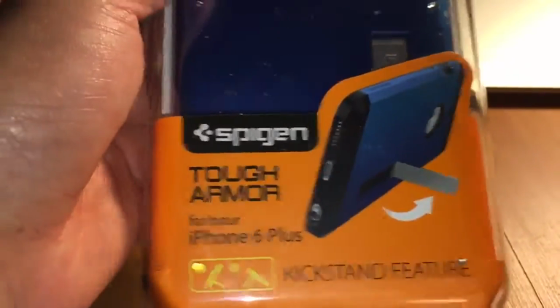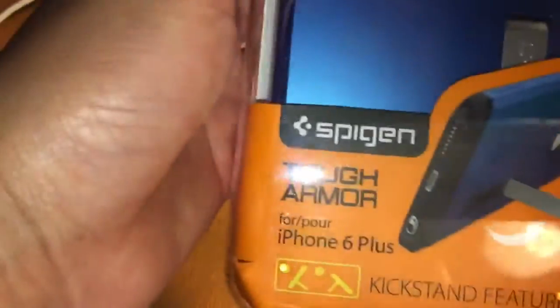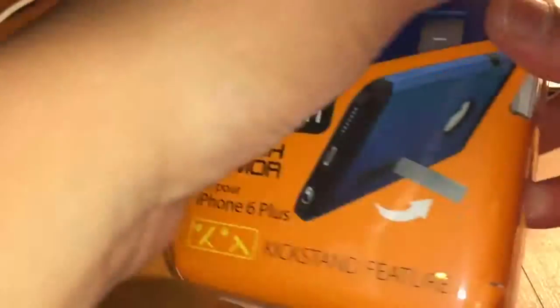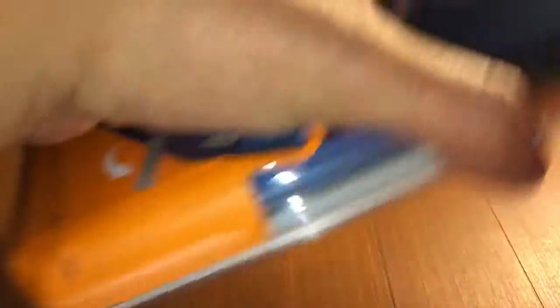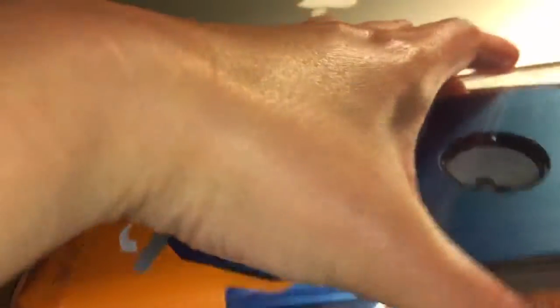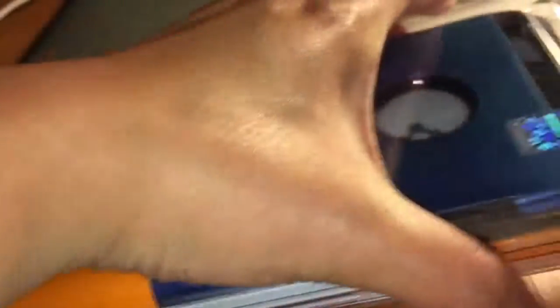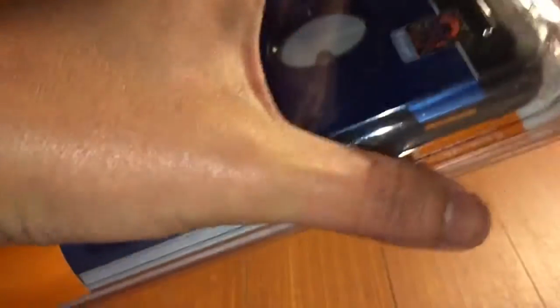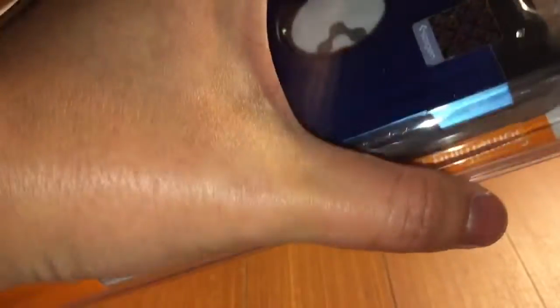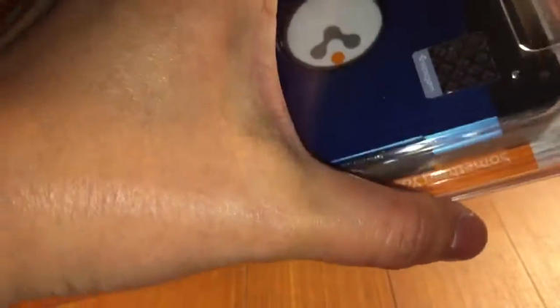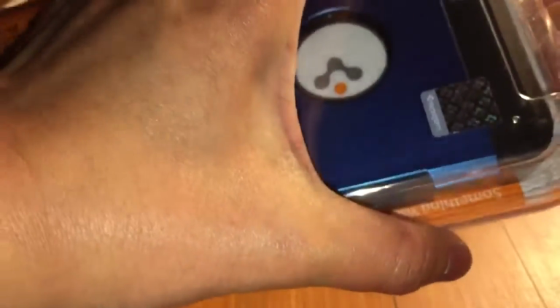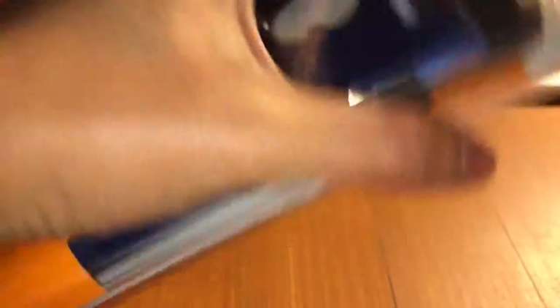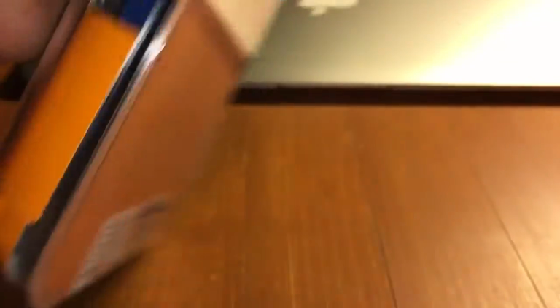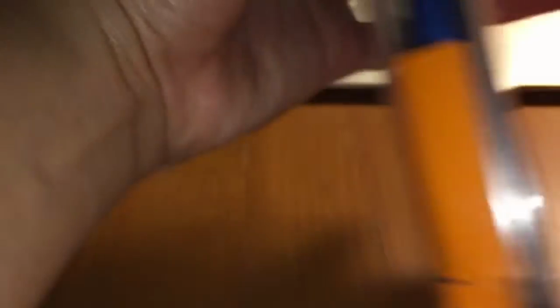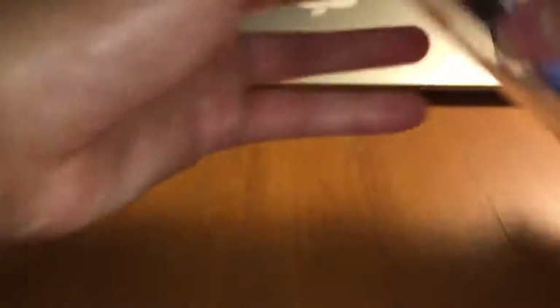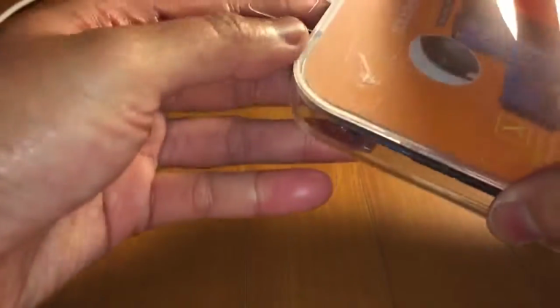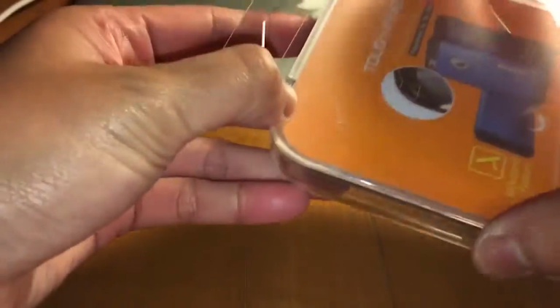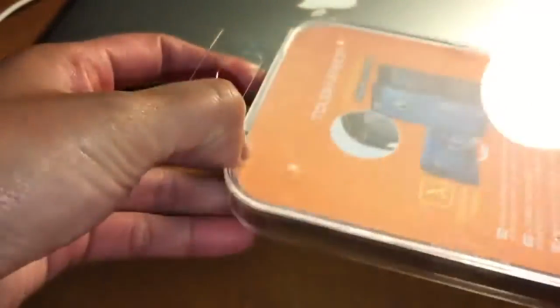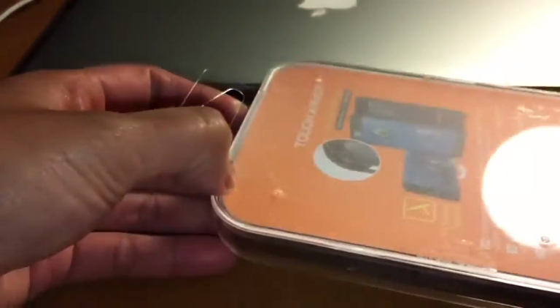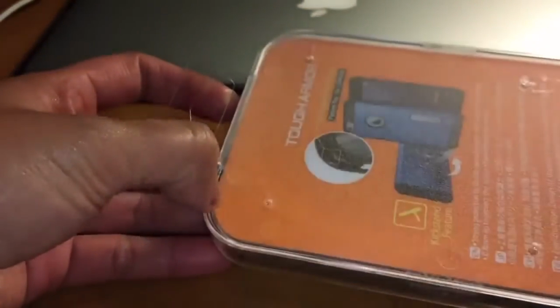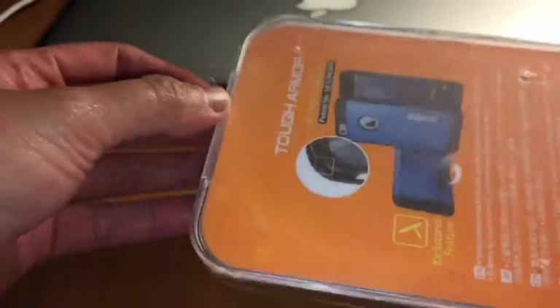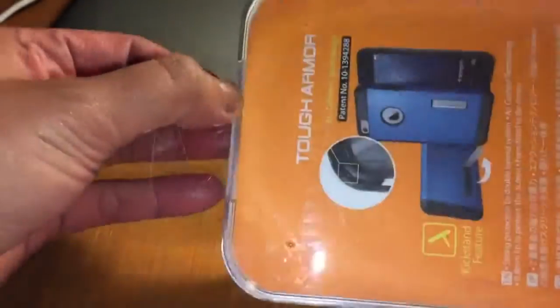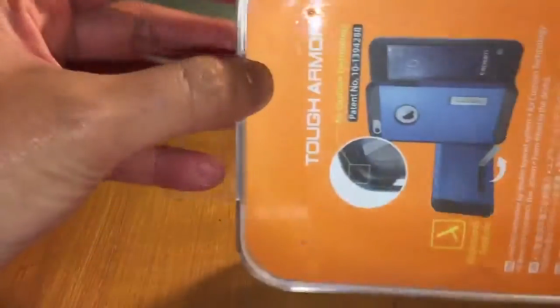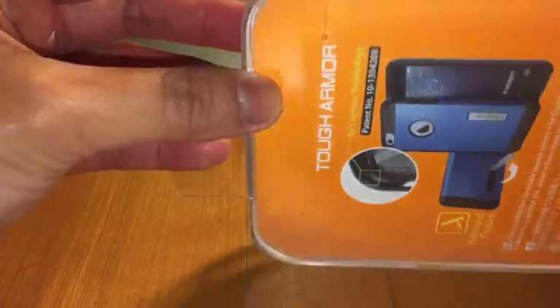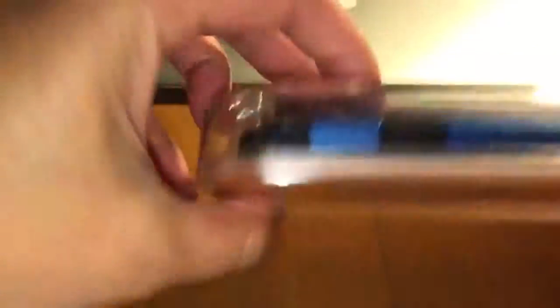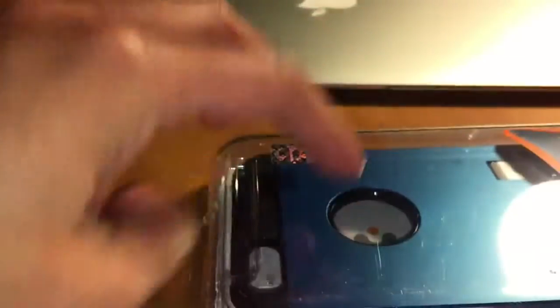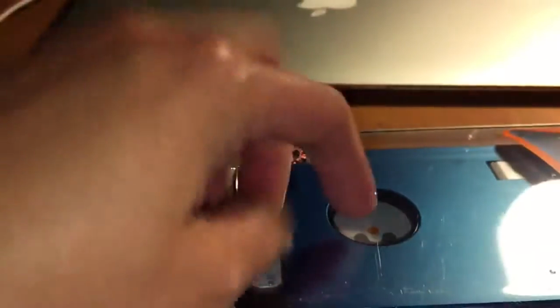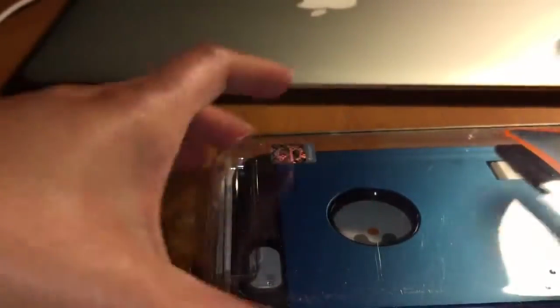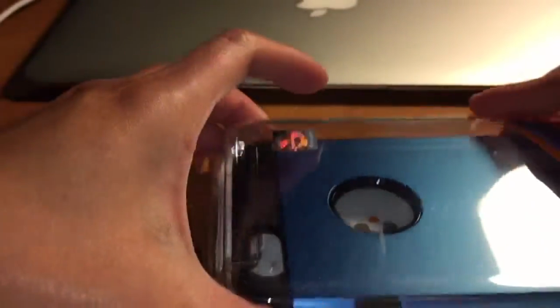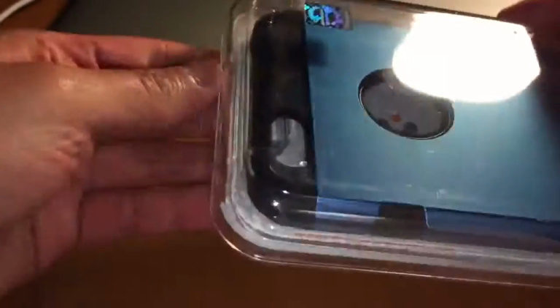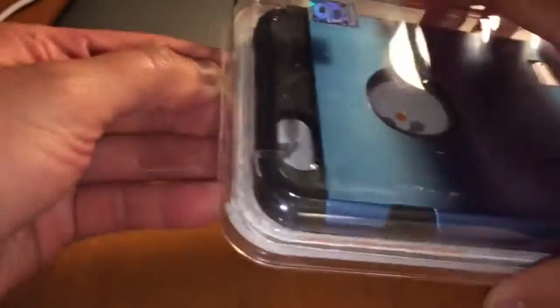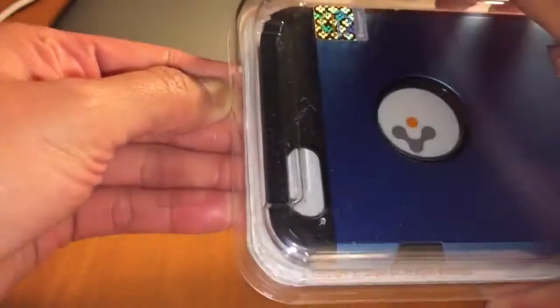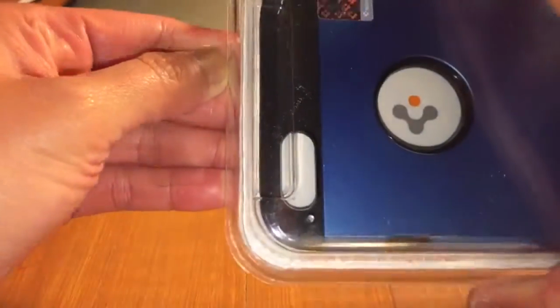Okay, so let's open it. I know how to open it. It's in a hard case too.